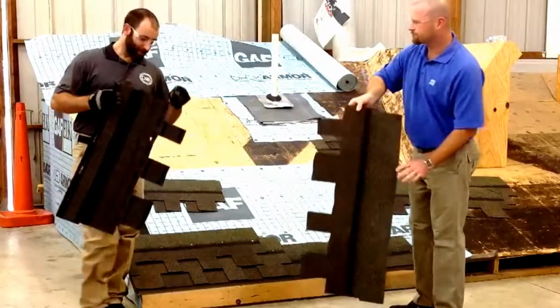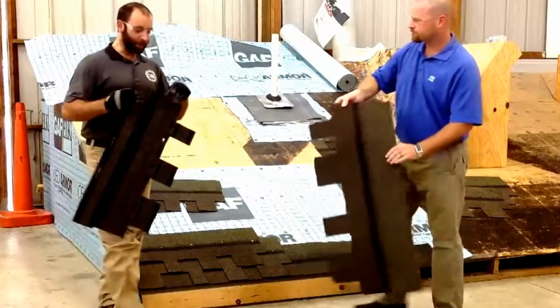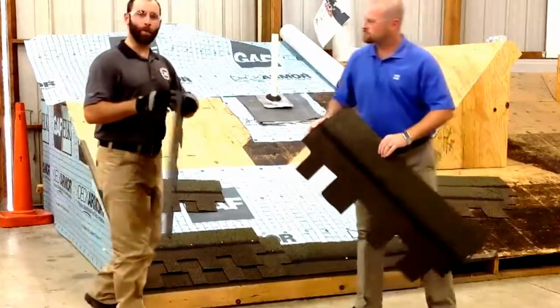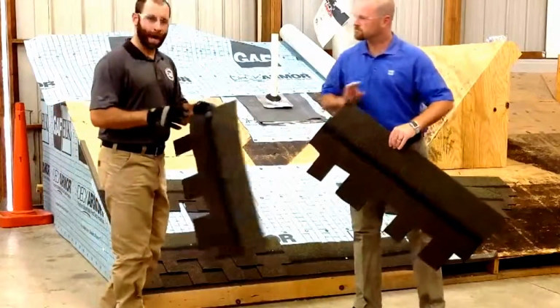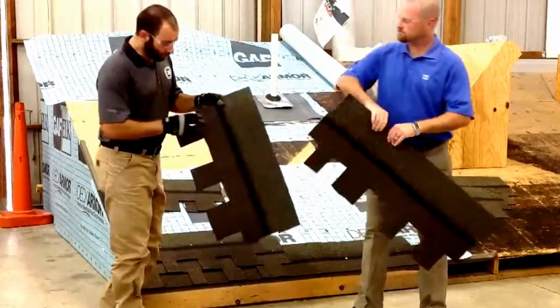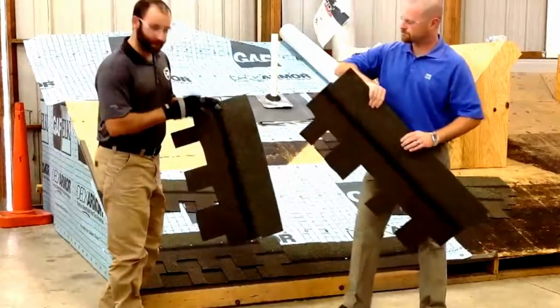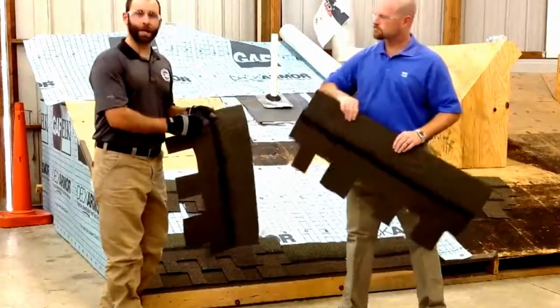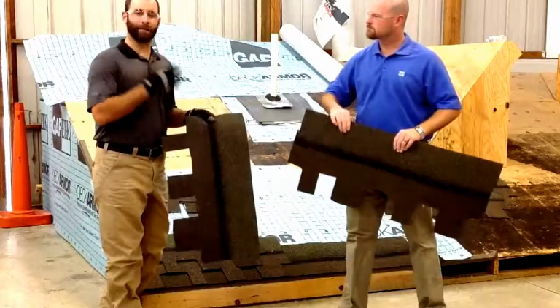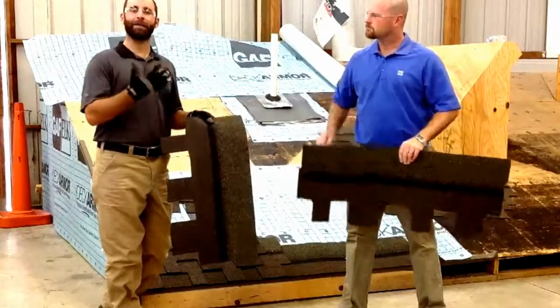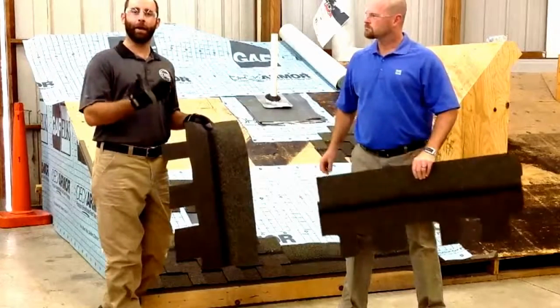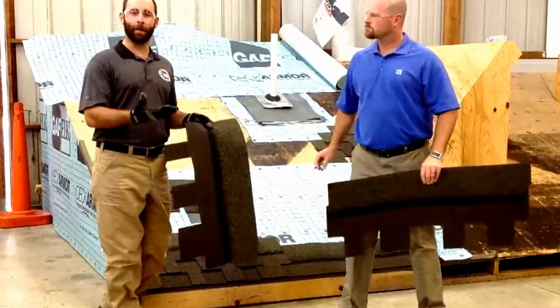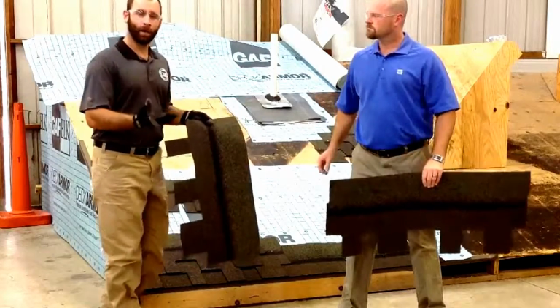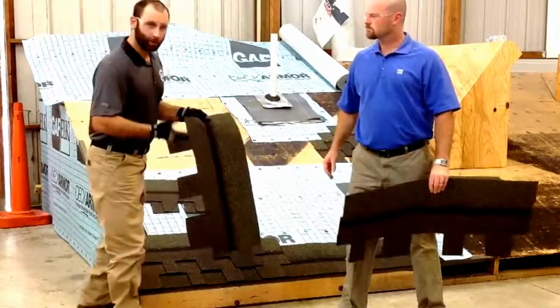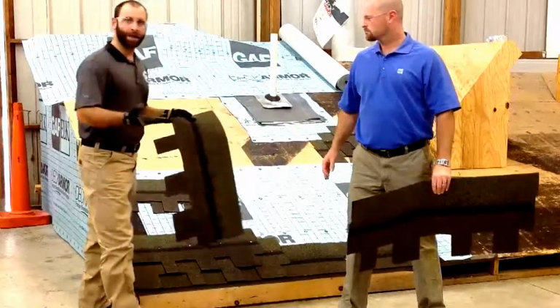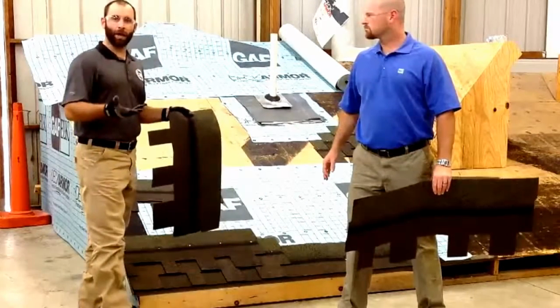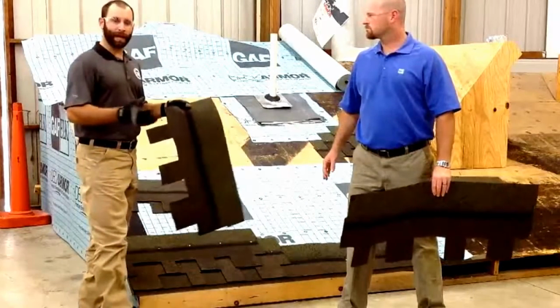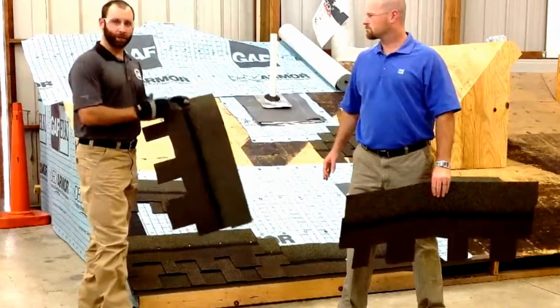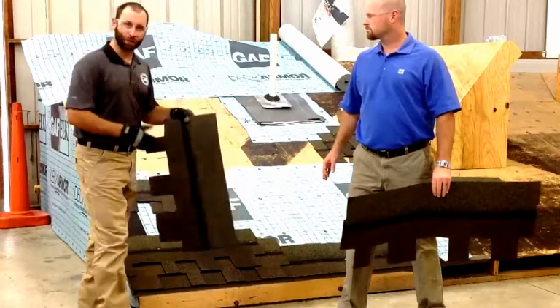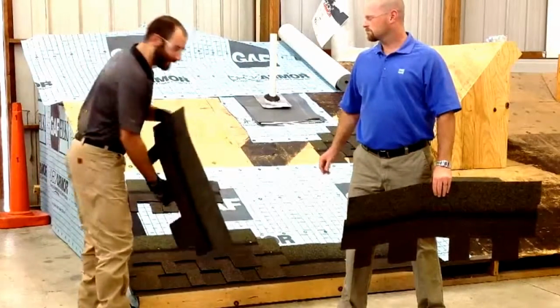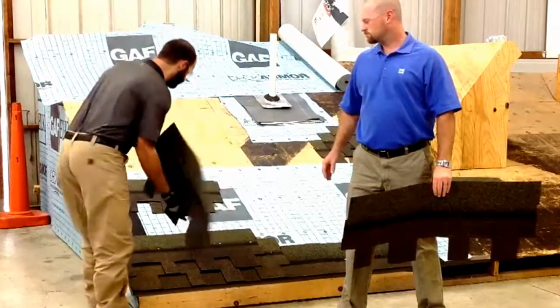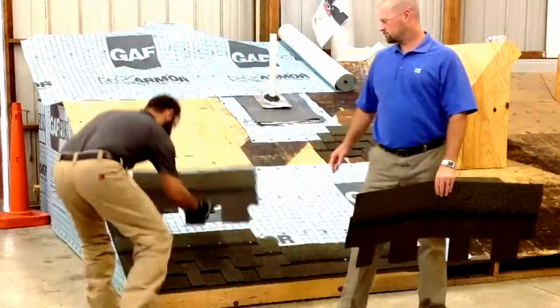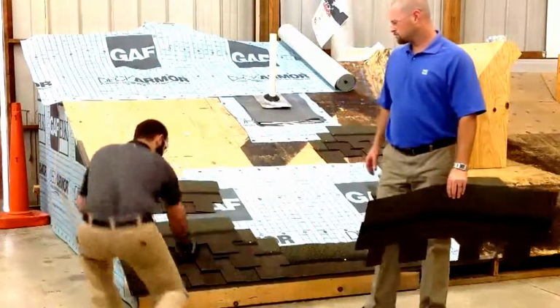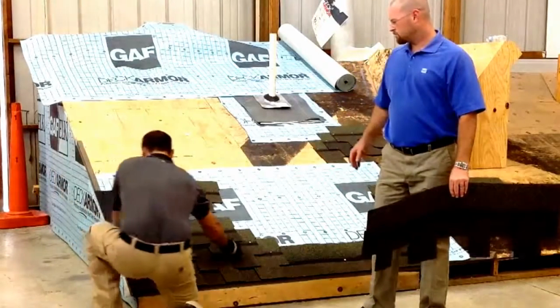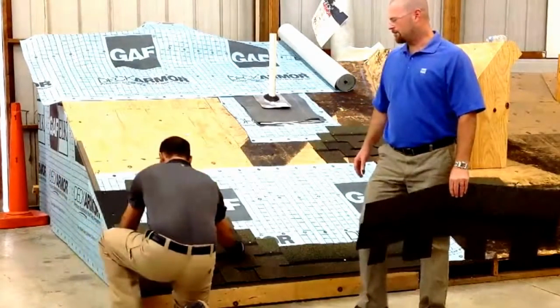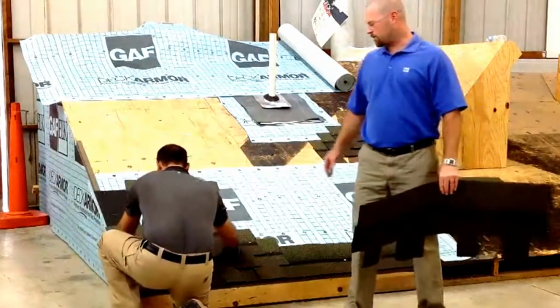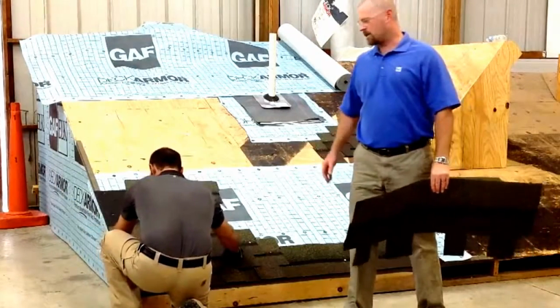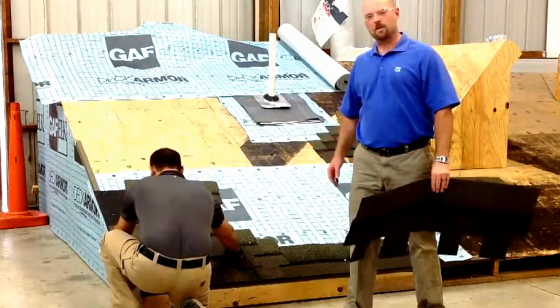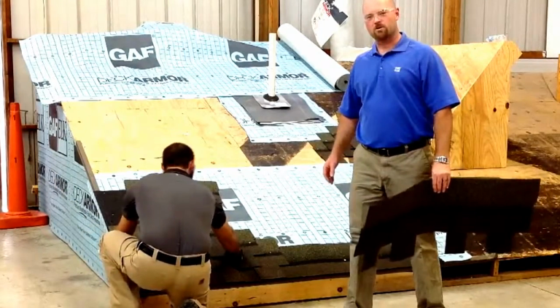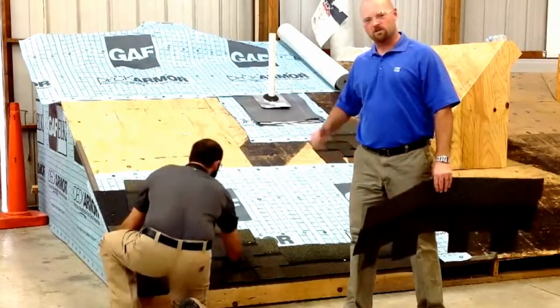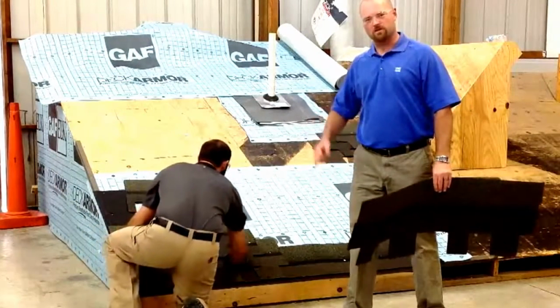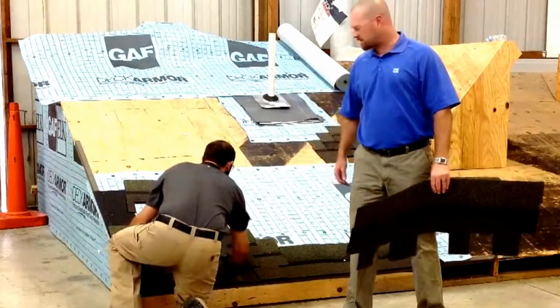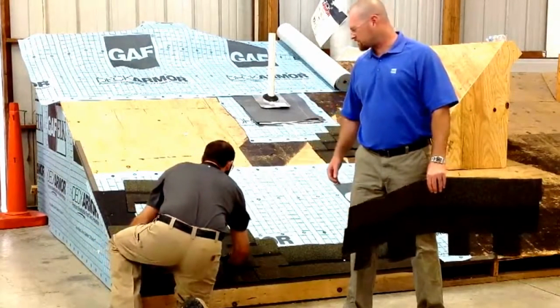Another thing I want to point out is this shingle has a five-nail minimum. For increased wind protection, you can install six nails. And if you're doing a golden plate warranty, you'd also want to do your six nails above.